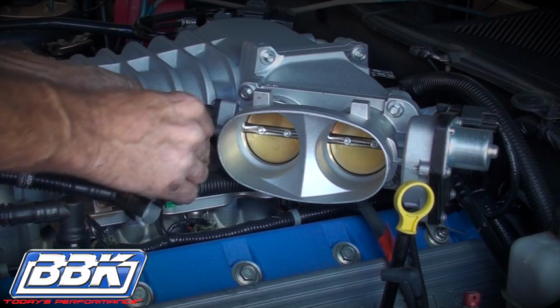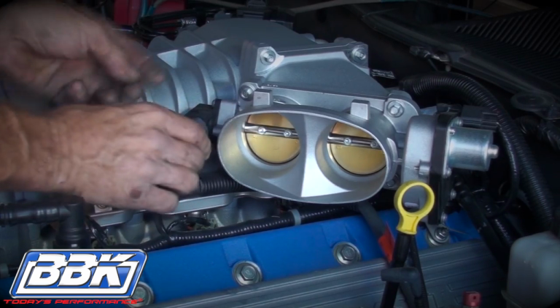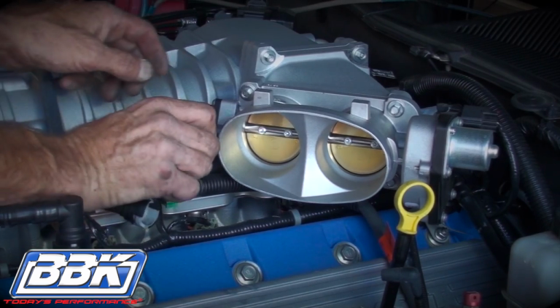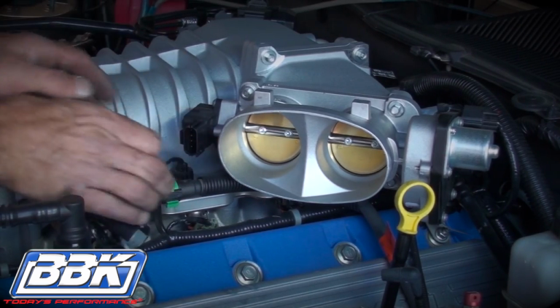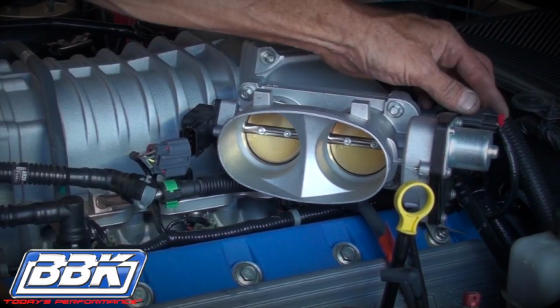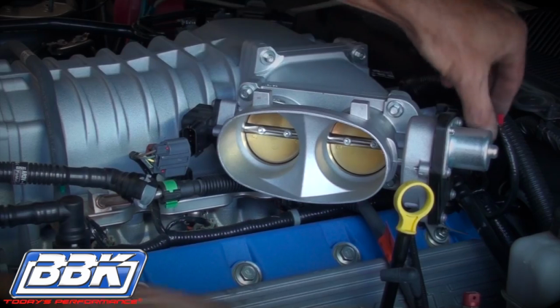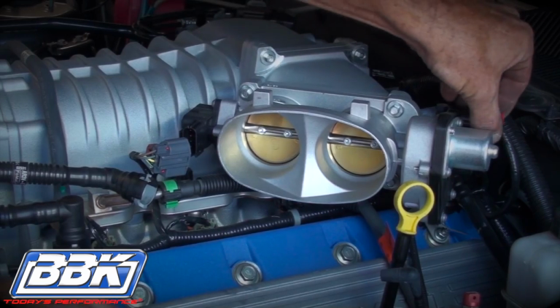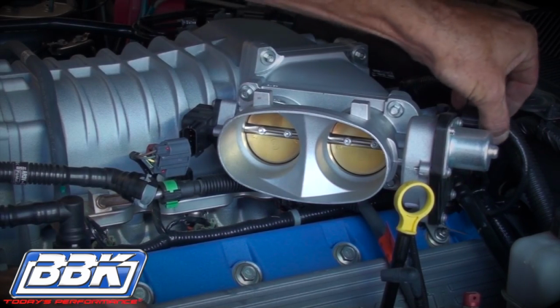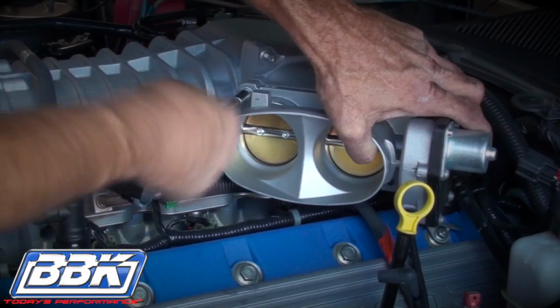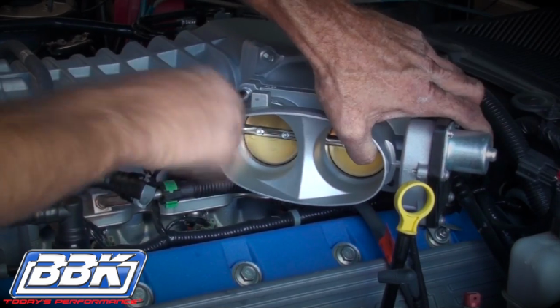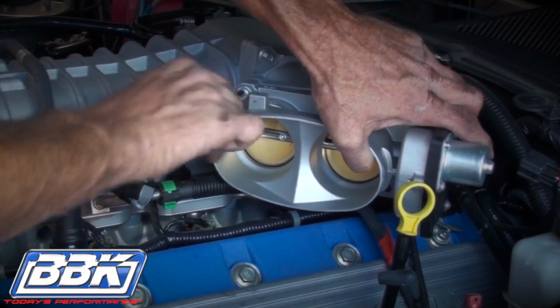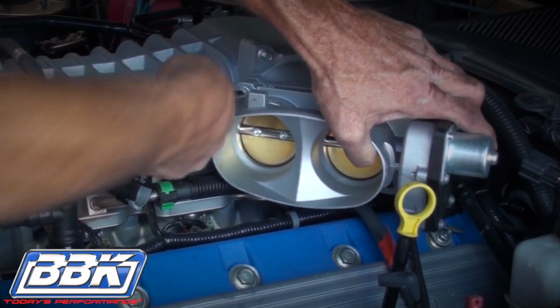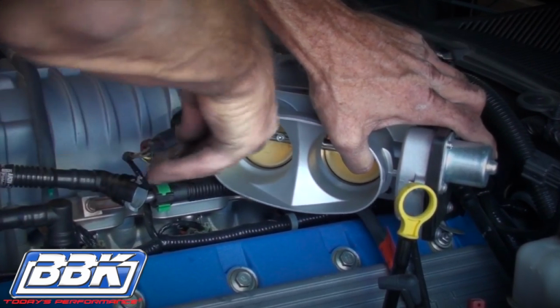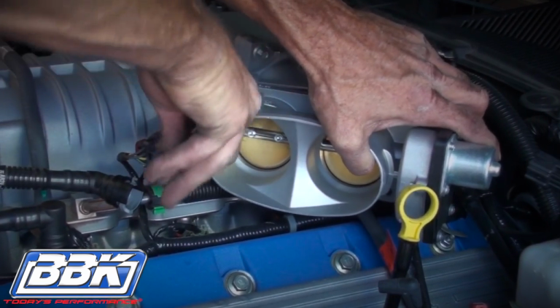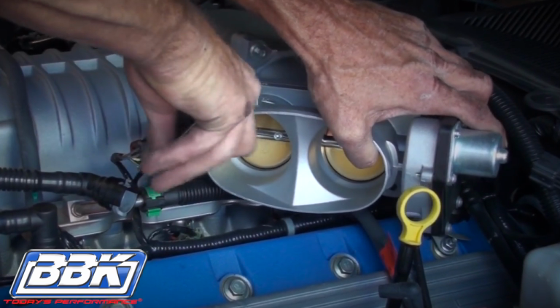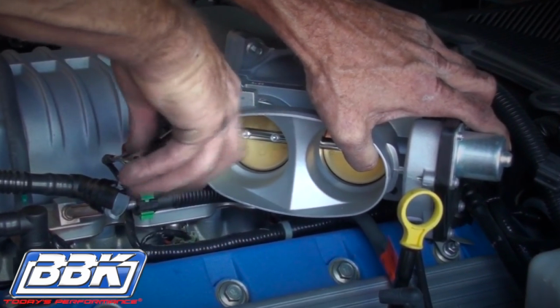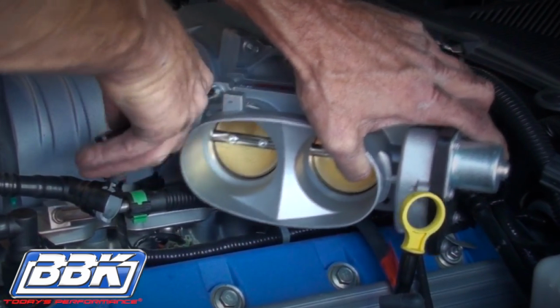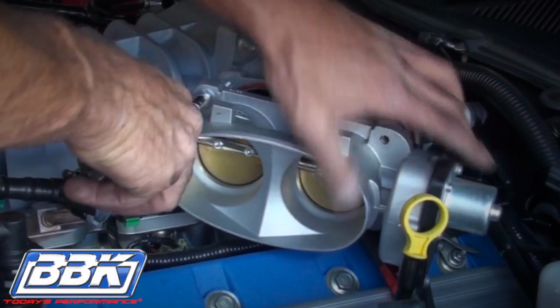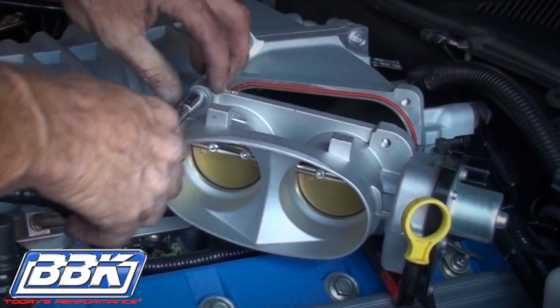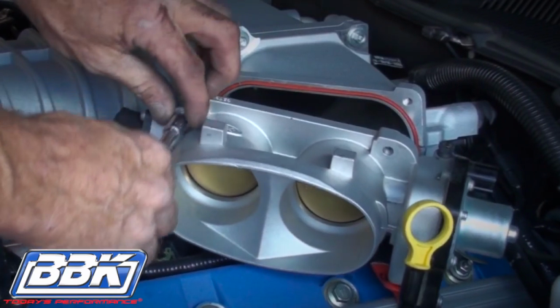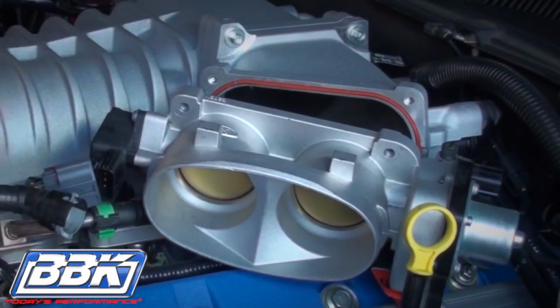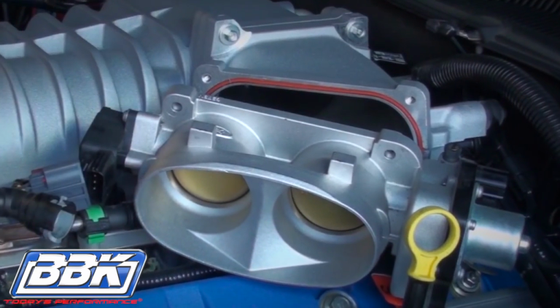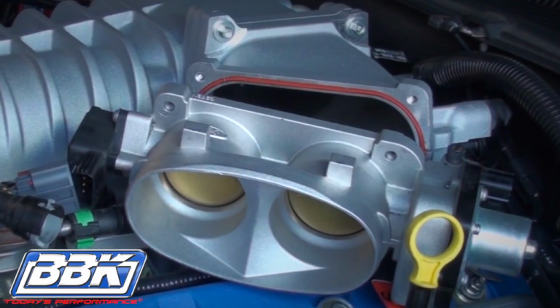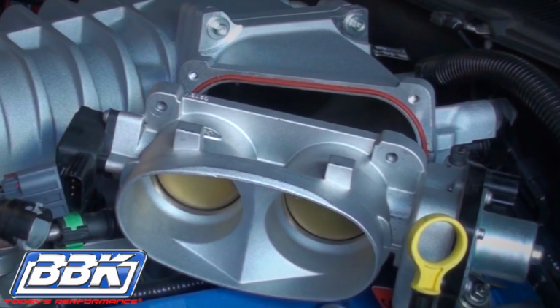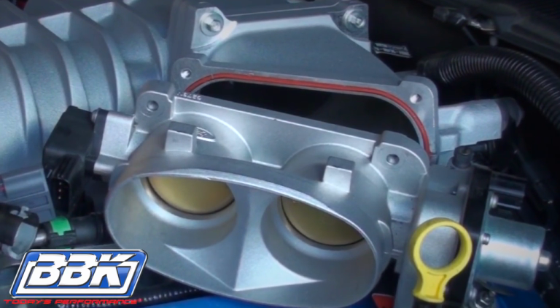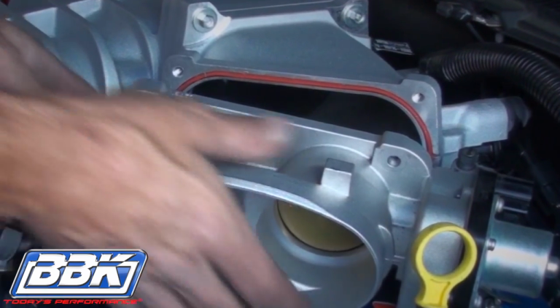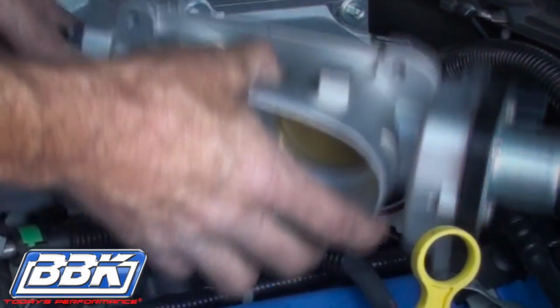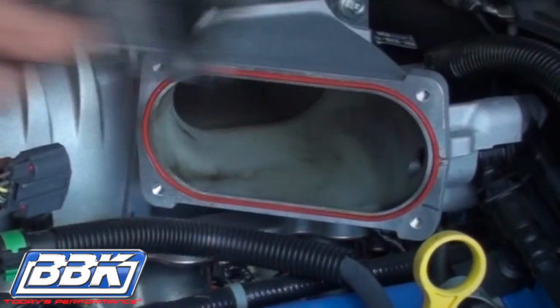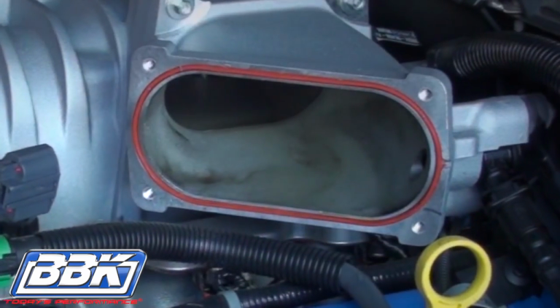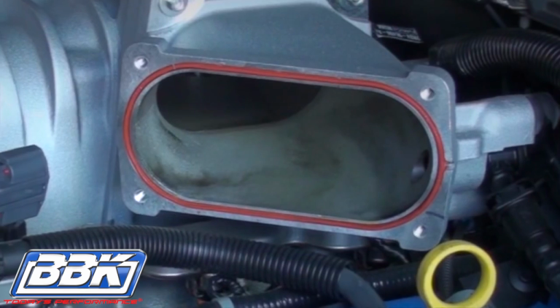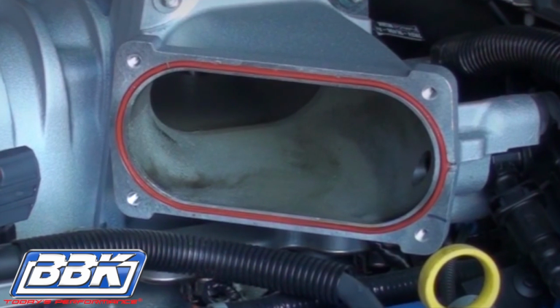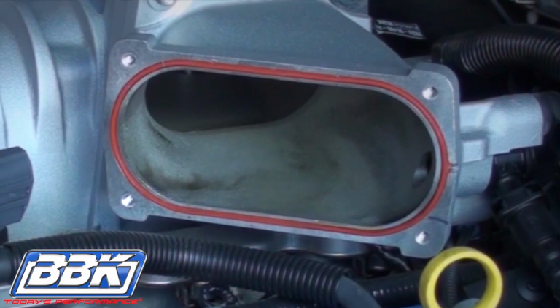Now disconnect the electric motor and the TPS connectors from the throttle body, then unbolt and remove the throttle body from the car. Note that Ford built in a lifetime reusable gasket at the throttle body, and for this reason your BBK throttle body does not require or come with a new gasket.